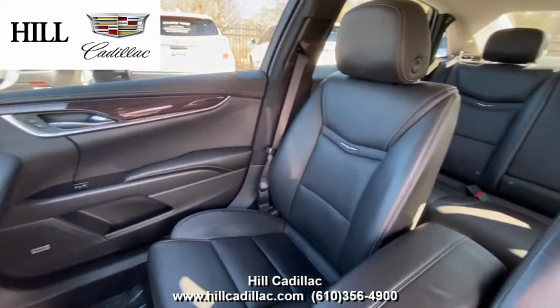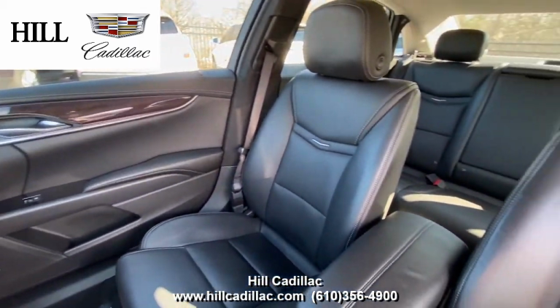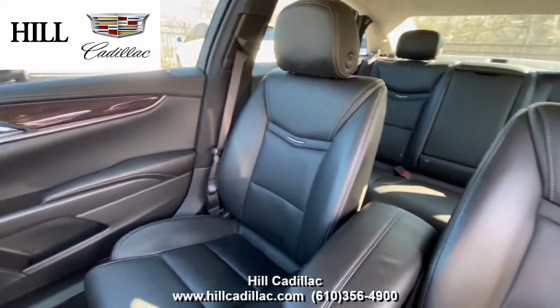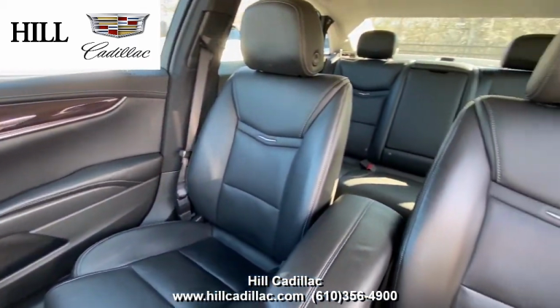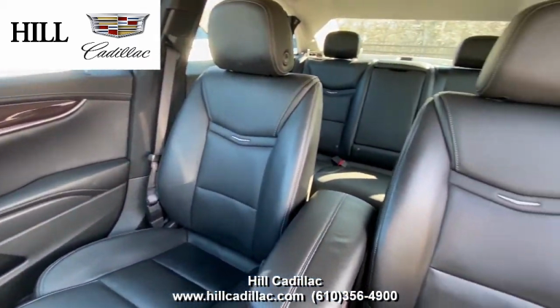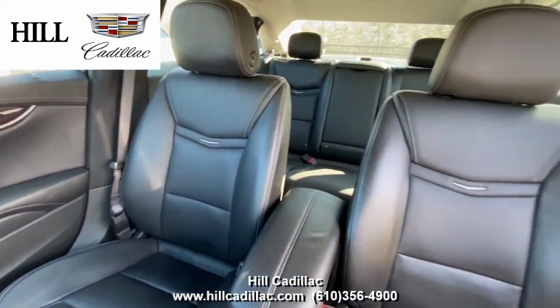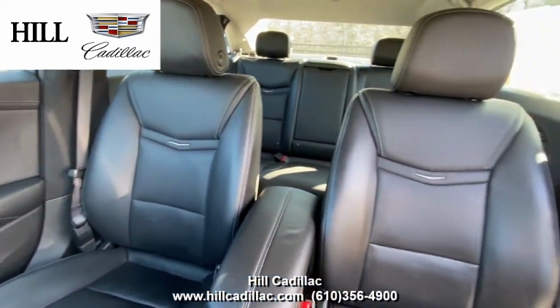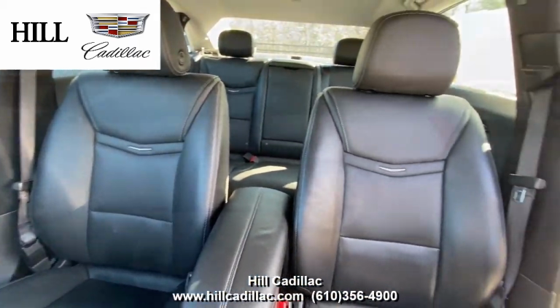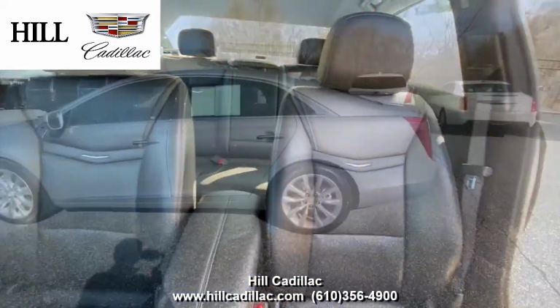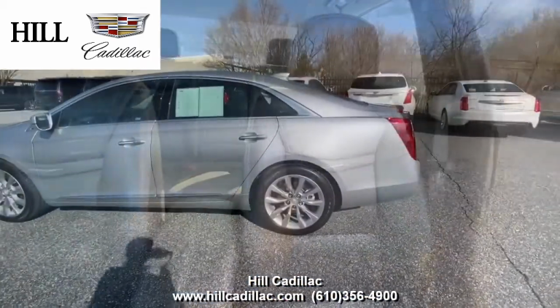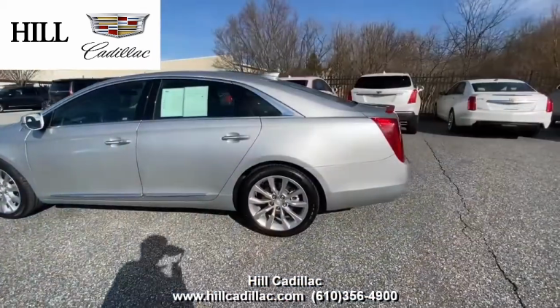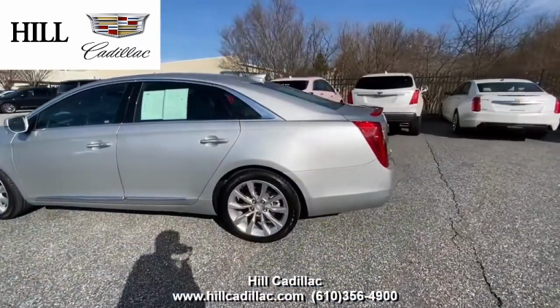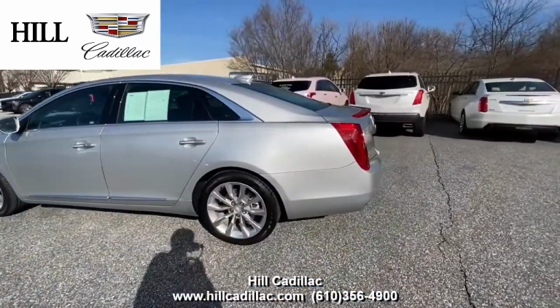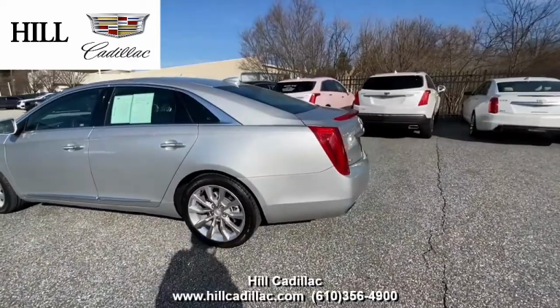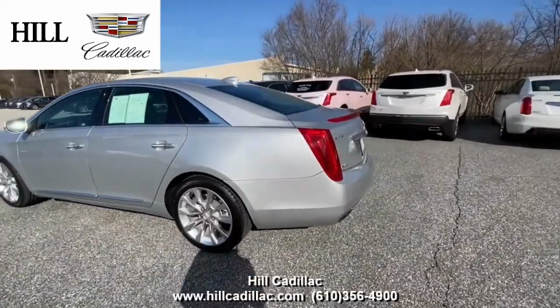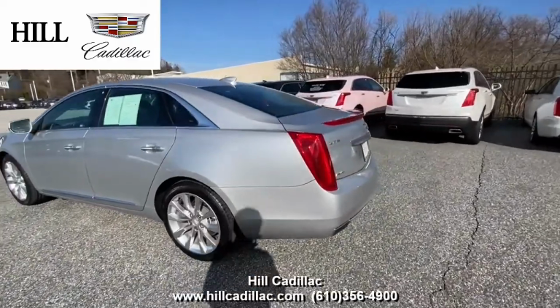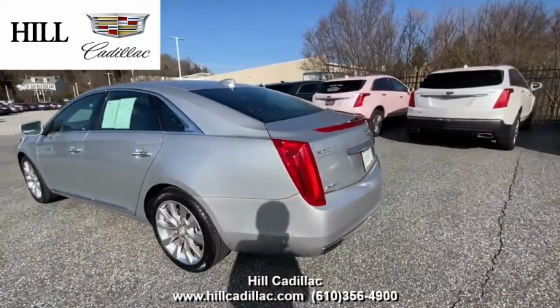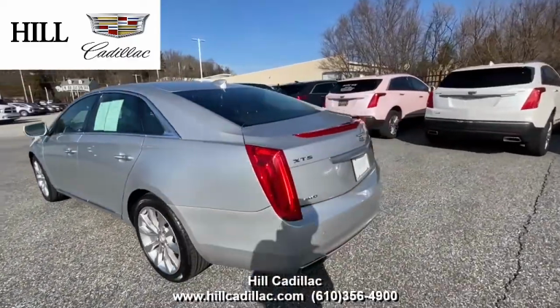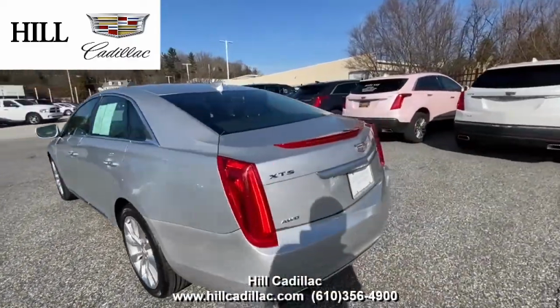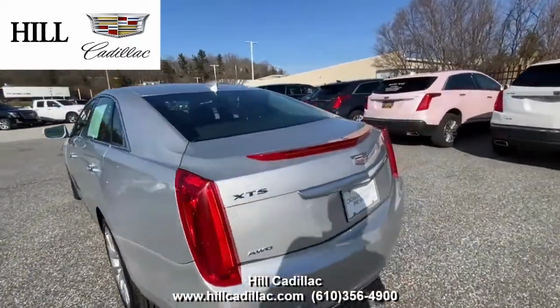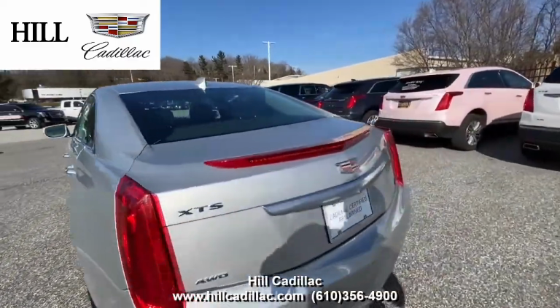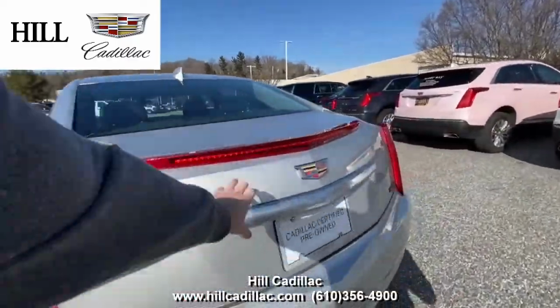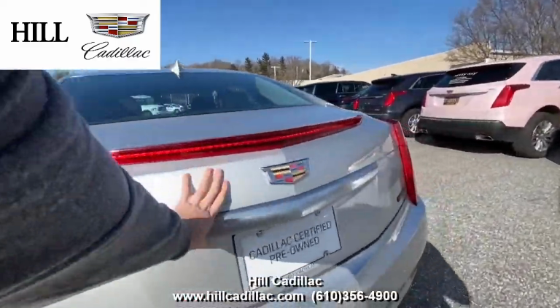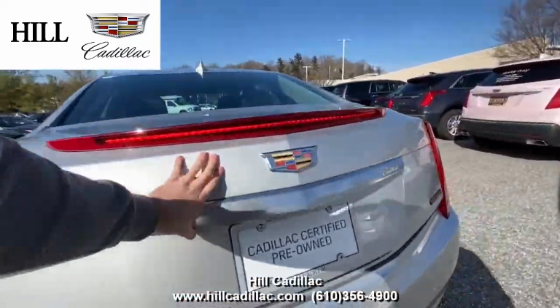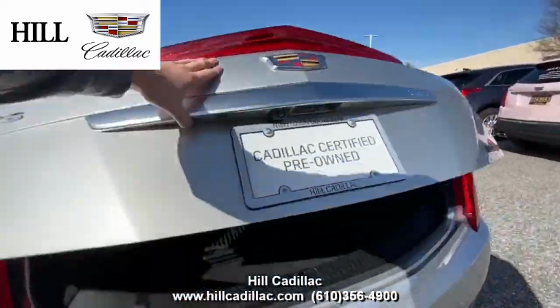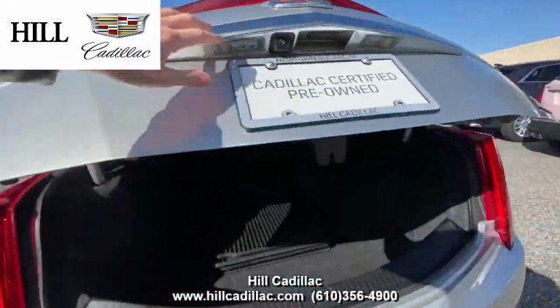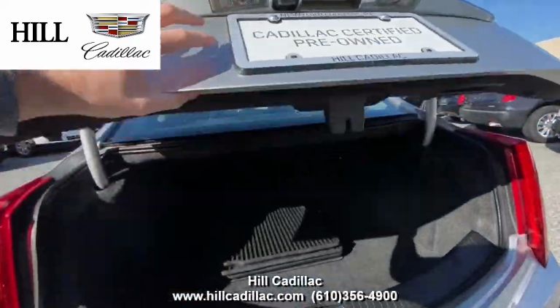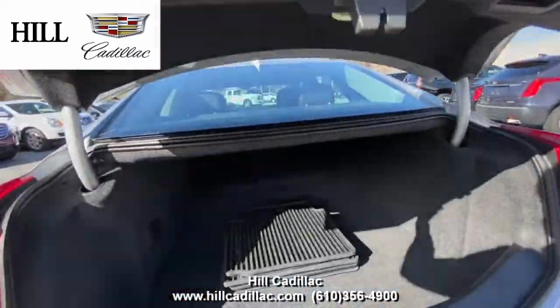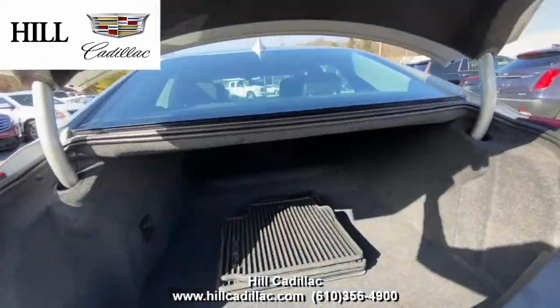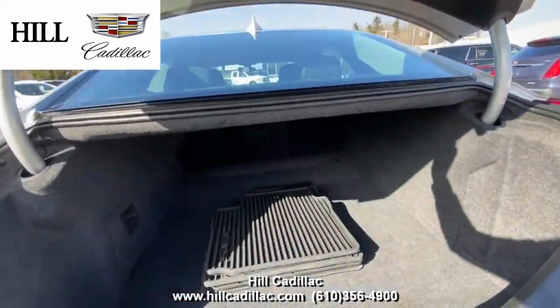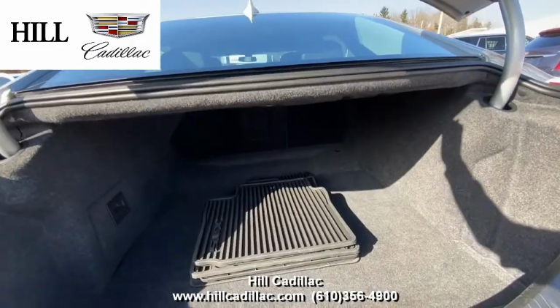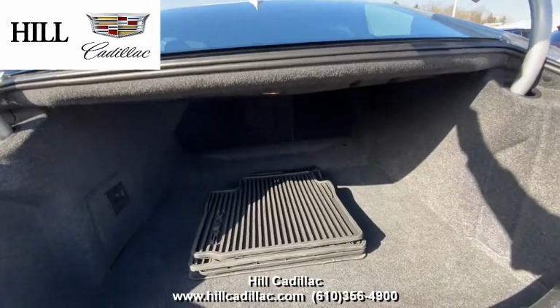This XT5 has heated seats with ventilated front seats, a heated steering wheel, and more. It also has rear park assist, a rear vision camera, and more to keep you confident on the road.